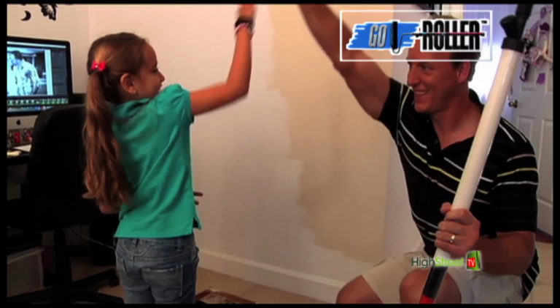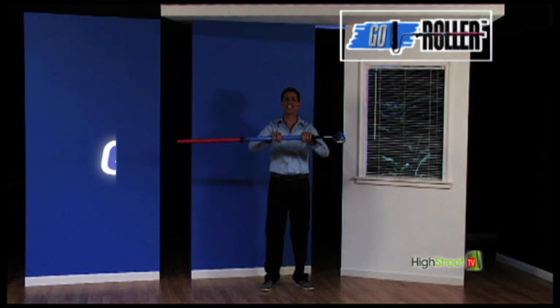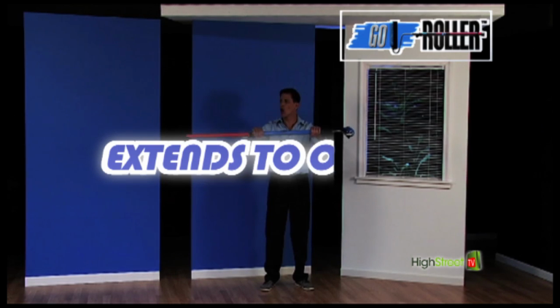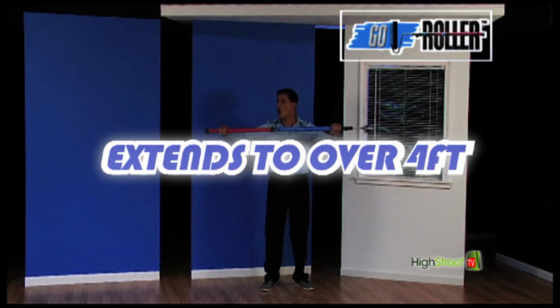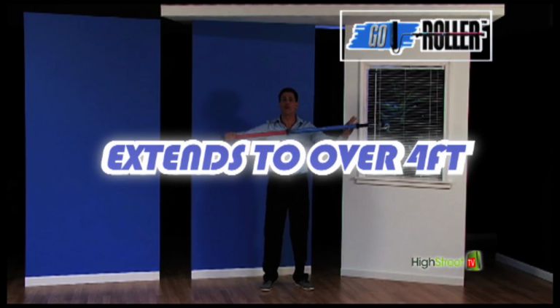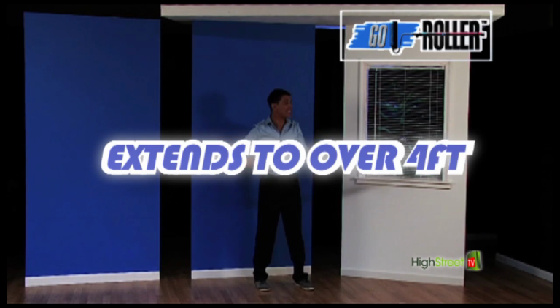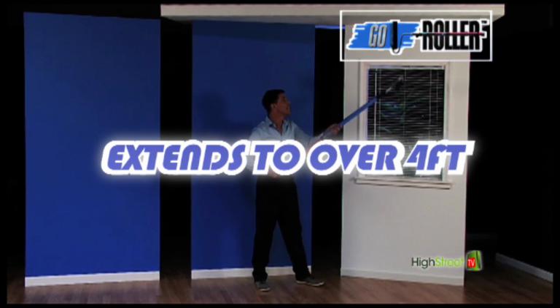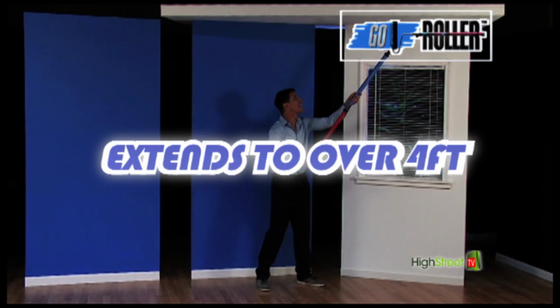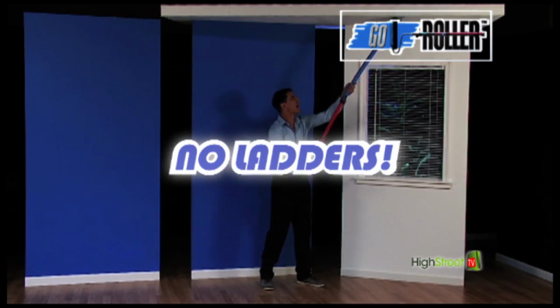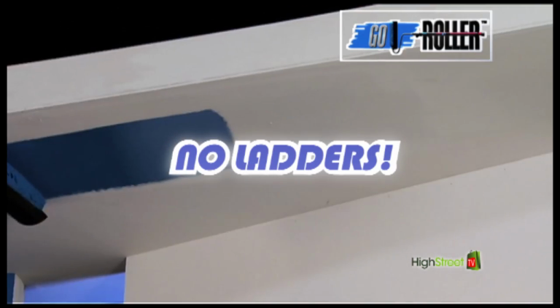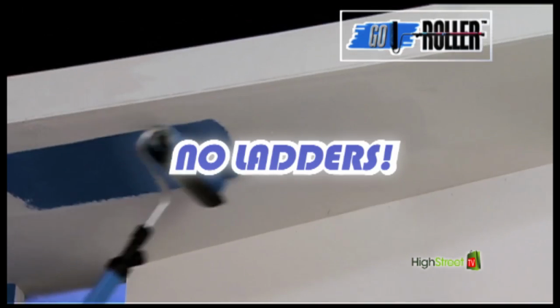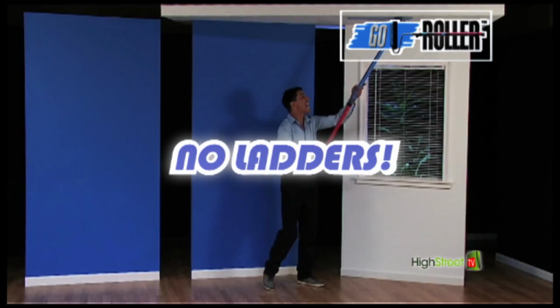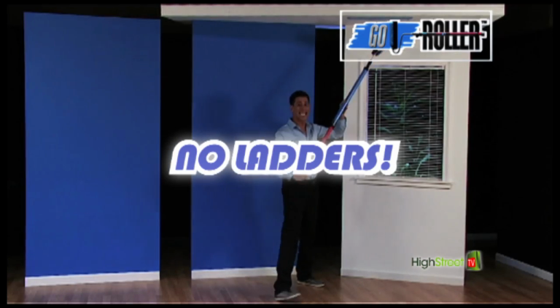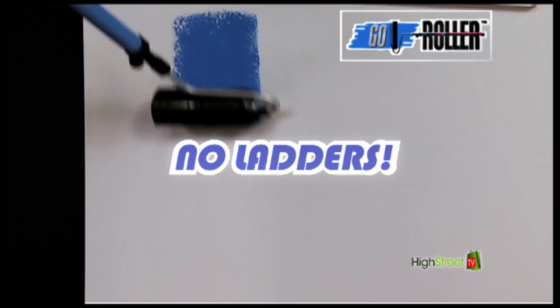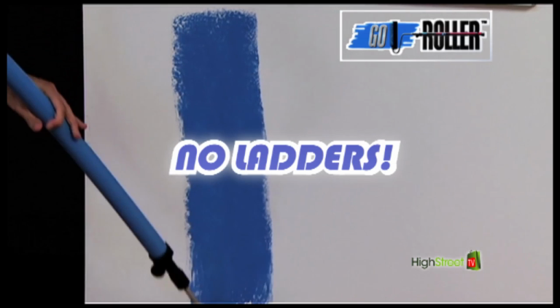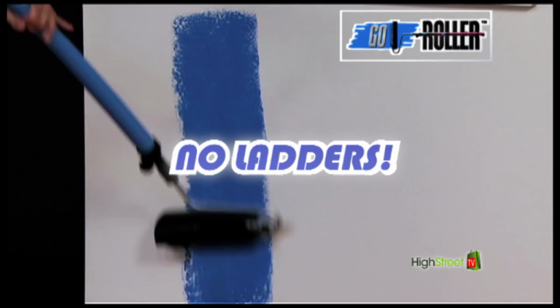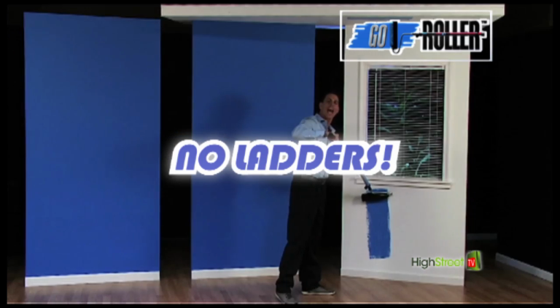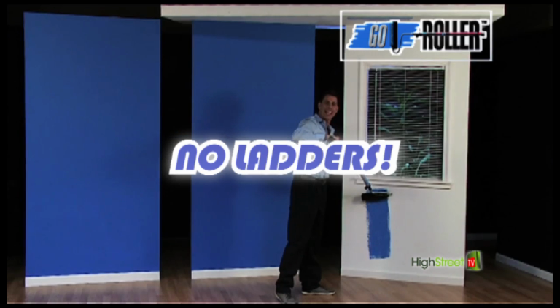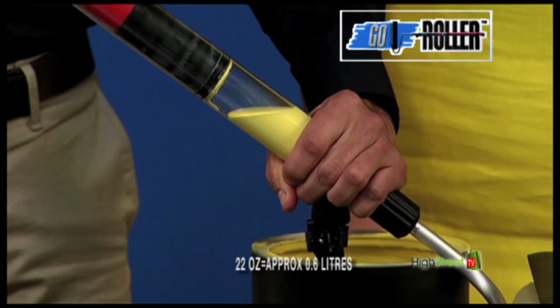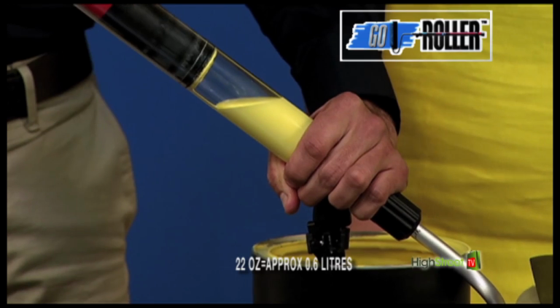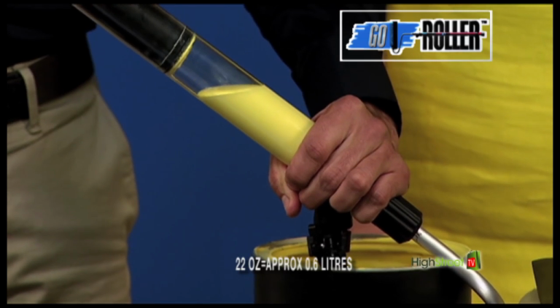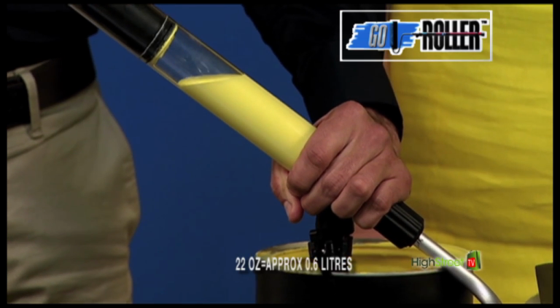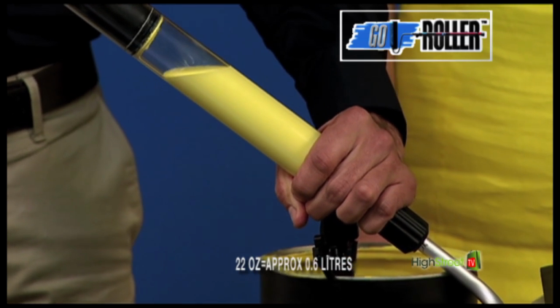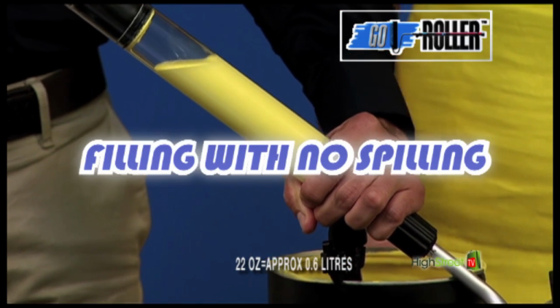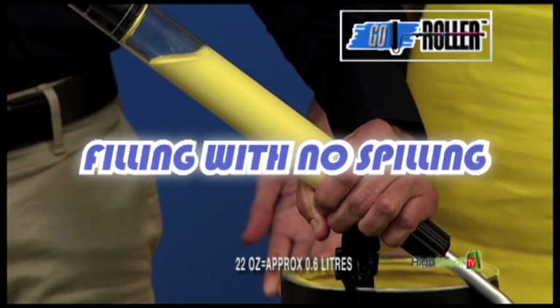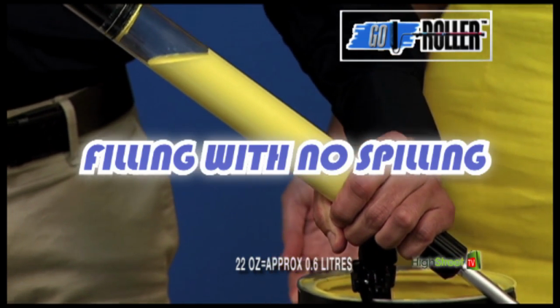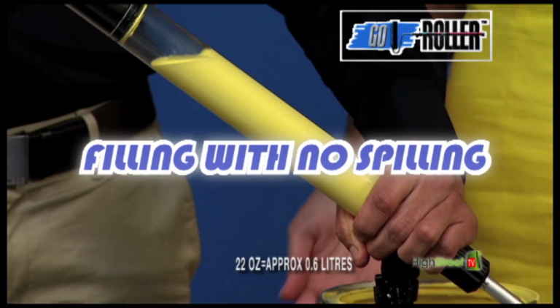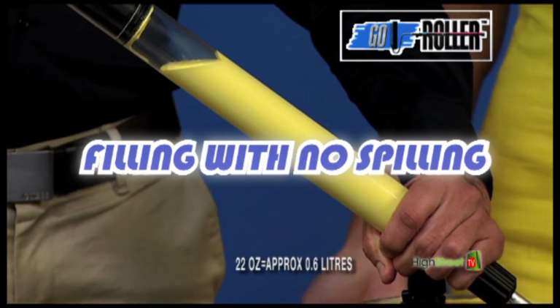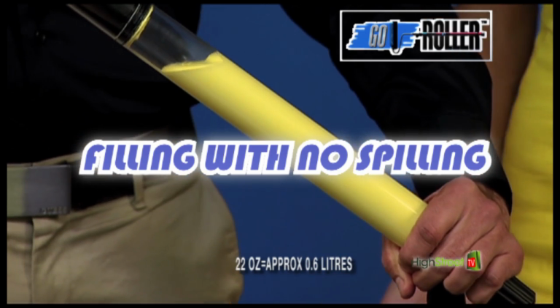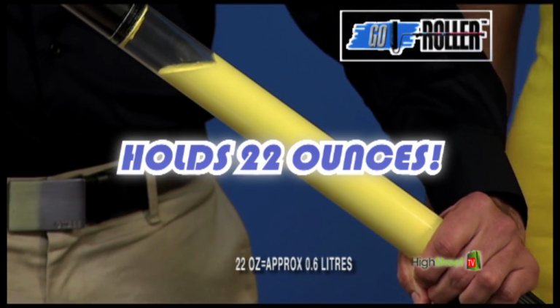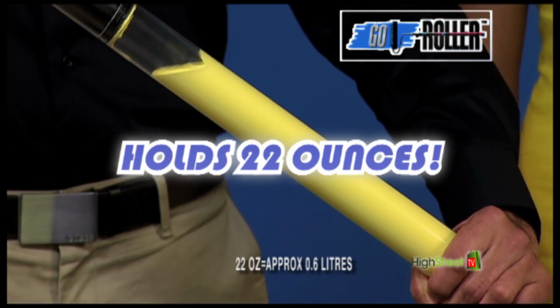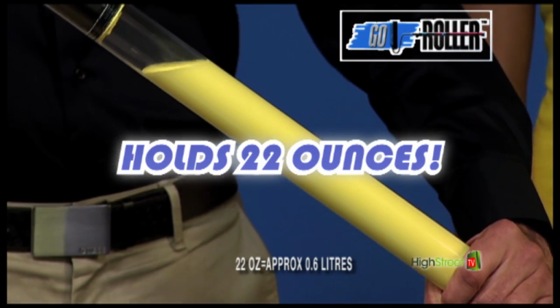You can extend Go Roller to over four feet to paint up high and down low without bending. Using this handy funnel, pull back to fill with no spilling. It holds an amazing 22 ounces.